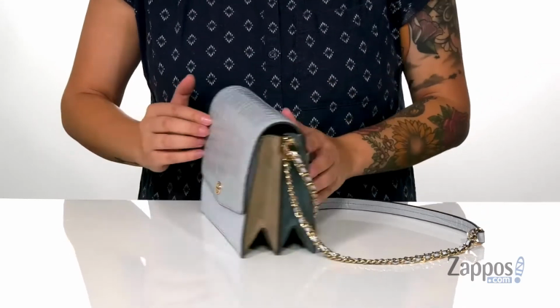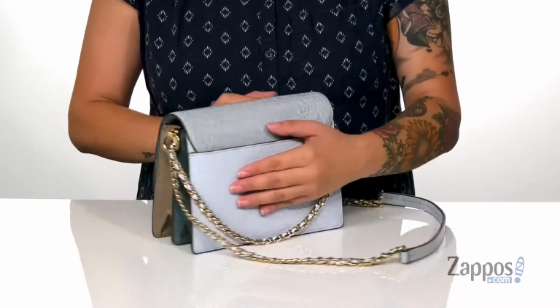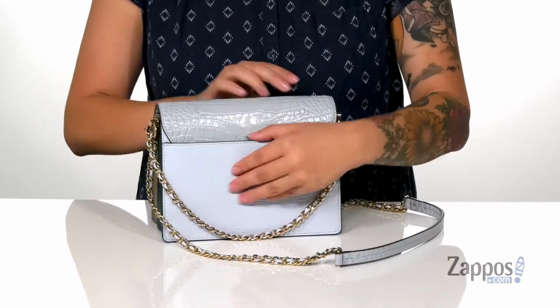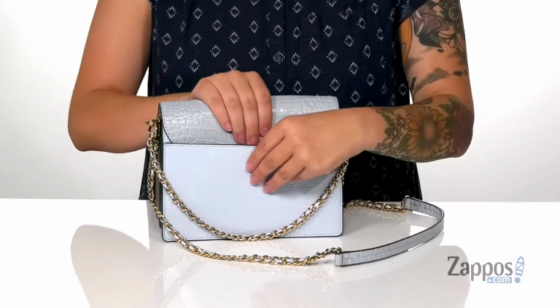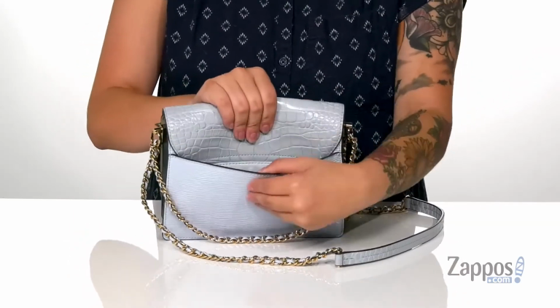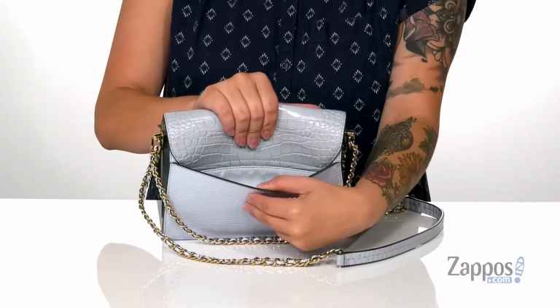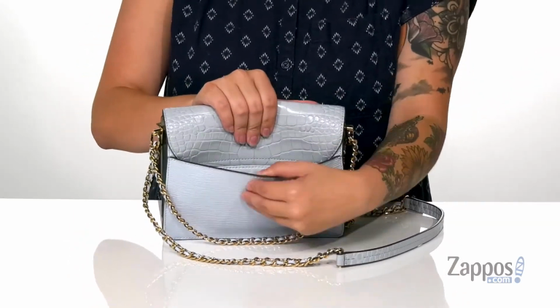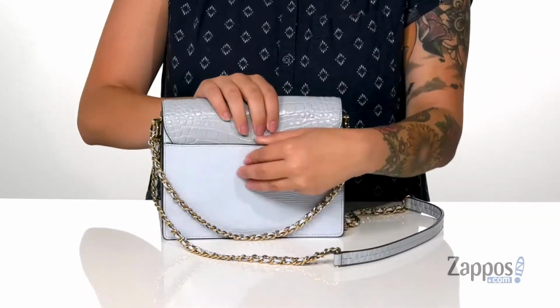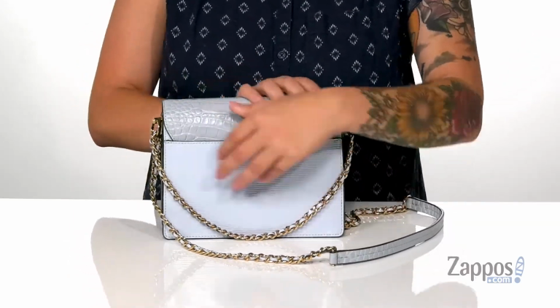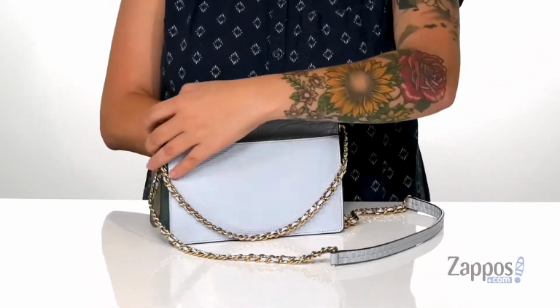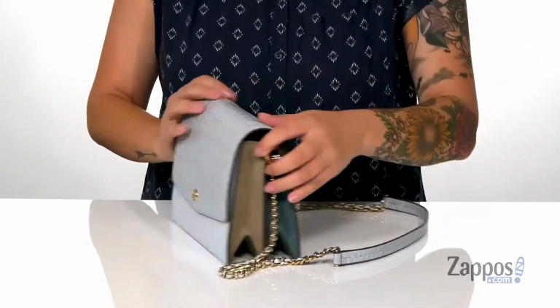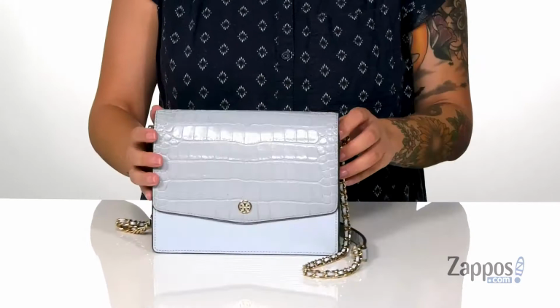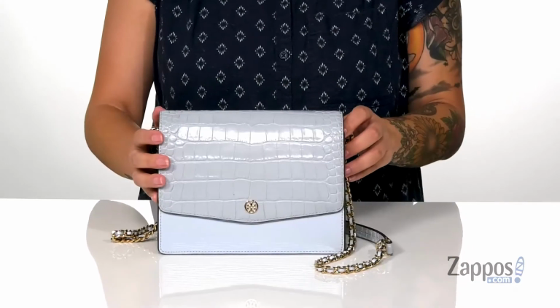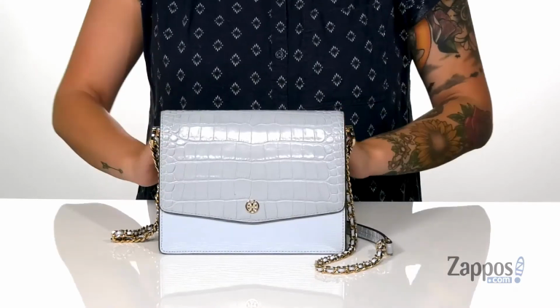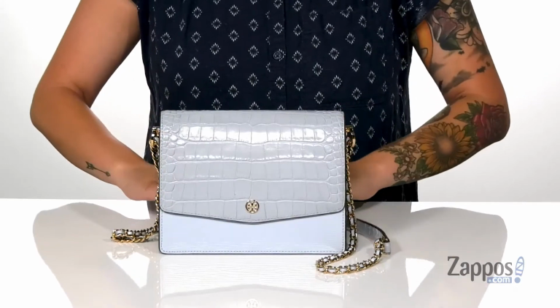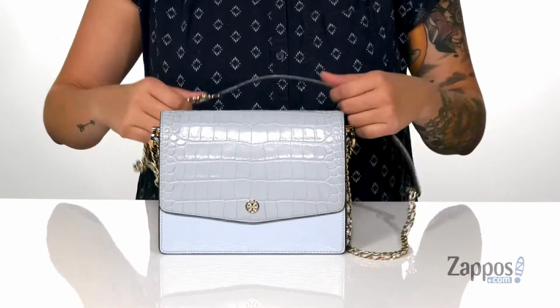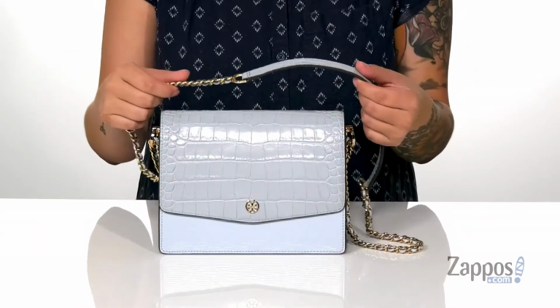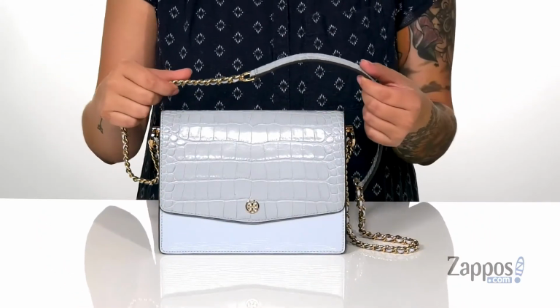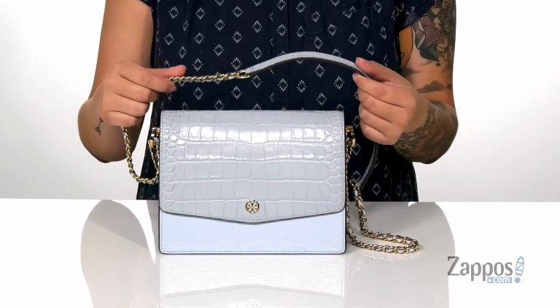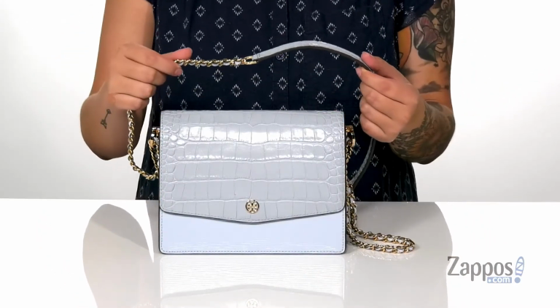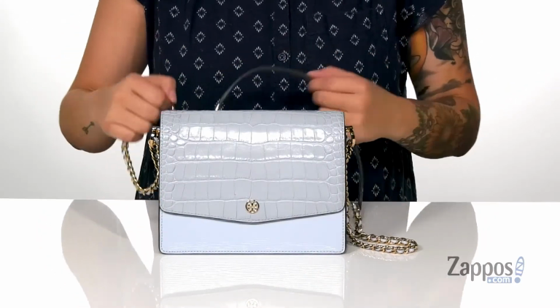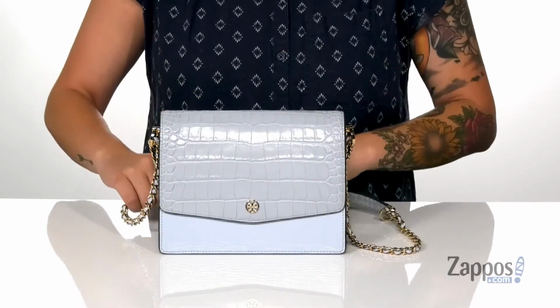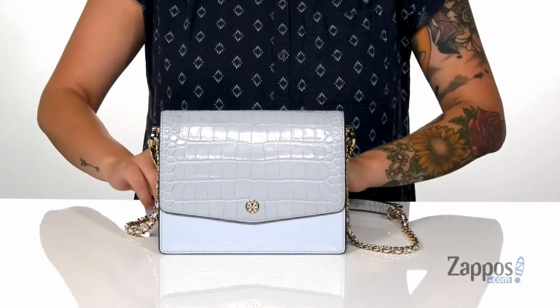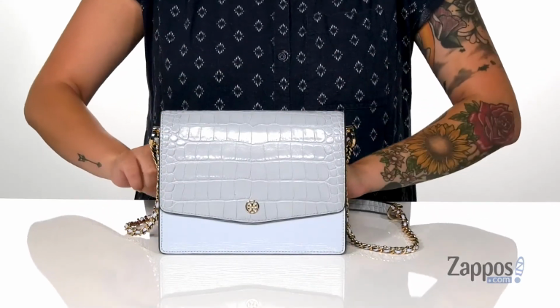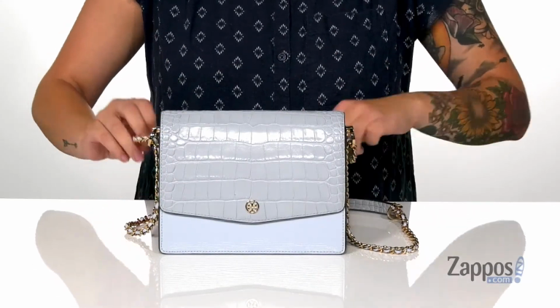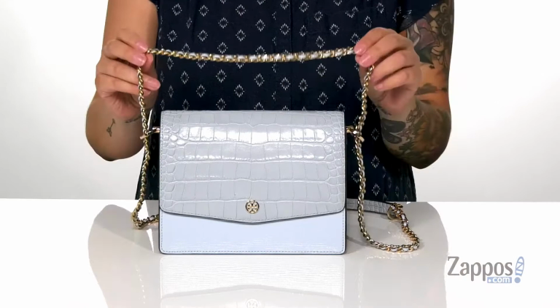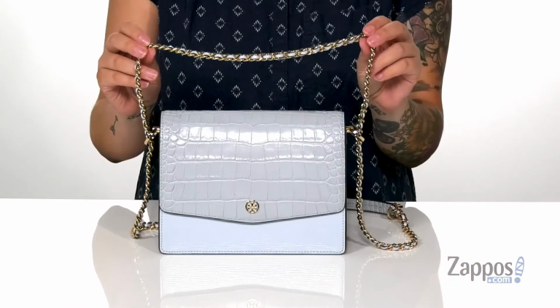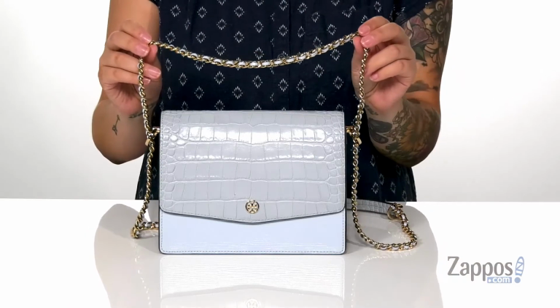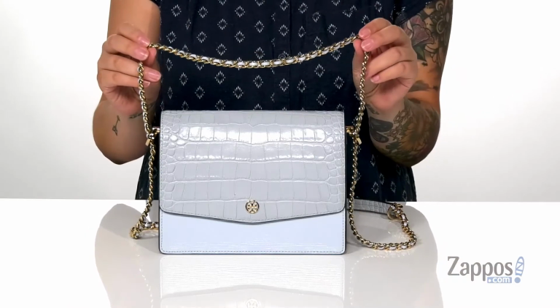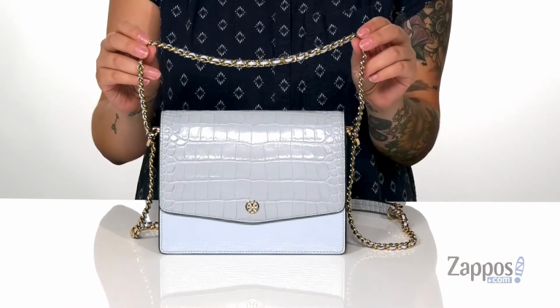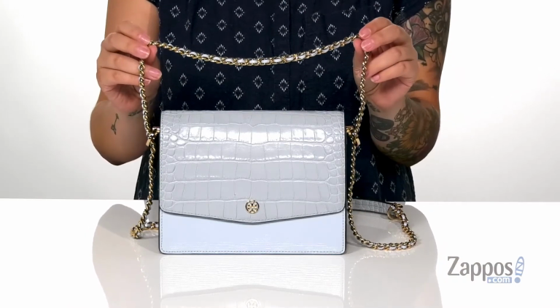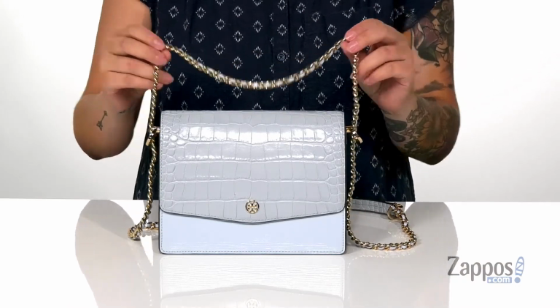On the back, there is a slip pocket where you can just slip your phone right in and head out the door. It does have a crossbody strap, but it can adjust to a shoulder strap — all you got to do is pull up on that chain to get that perfect length.